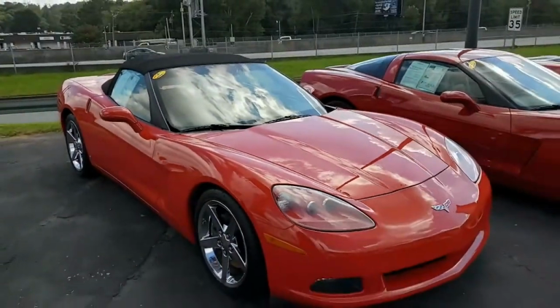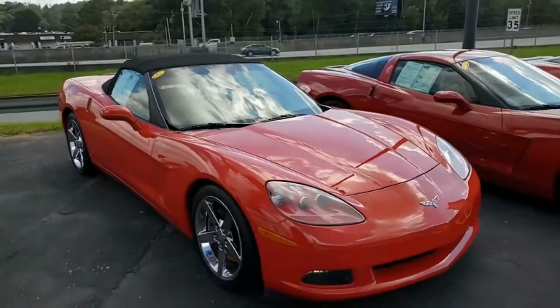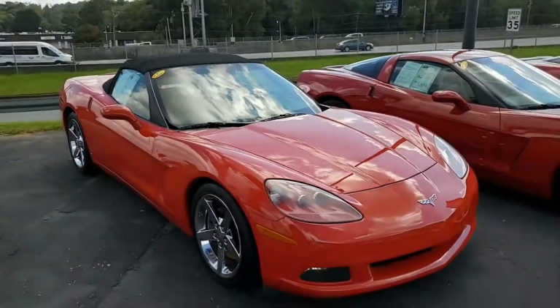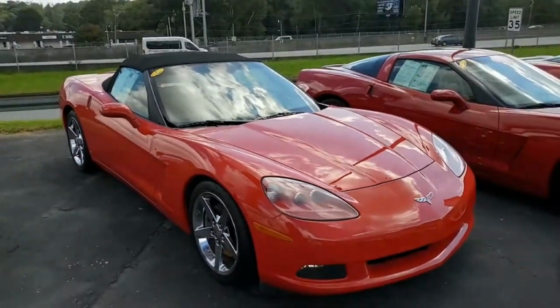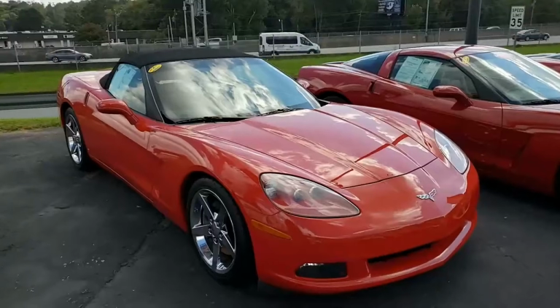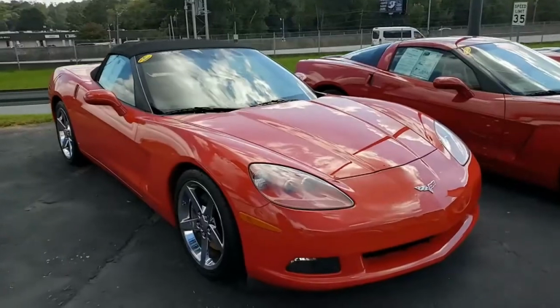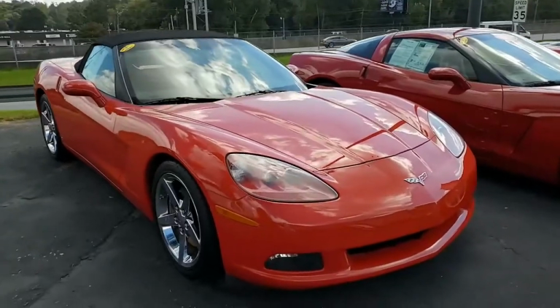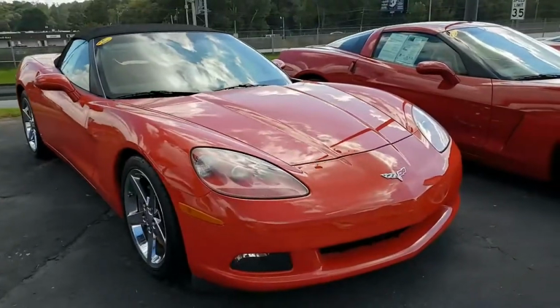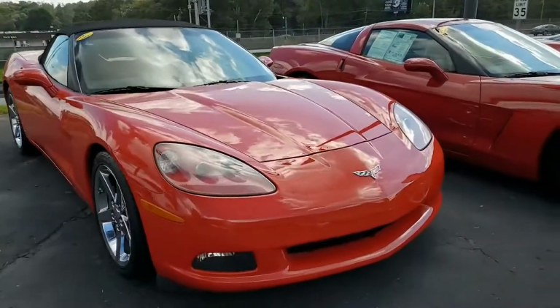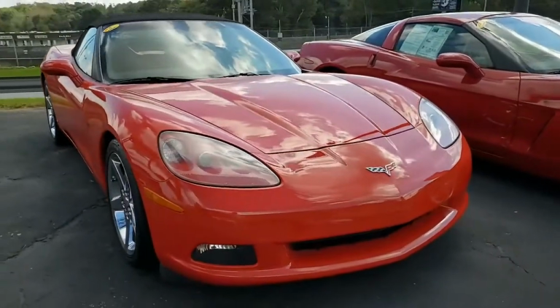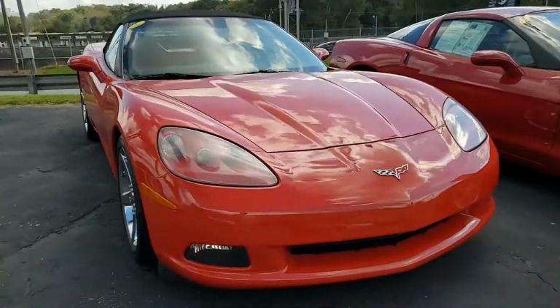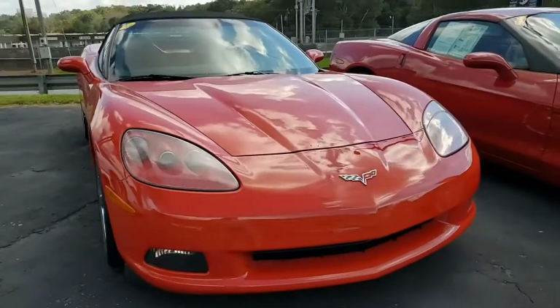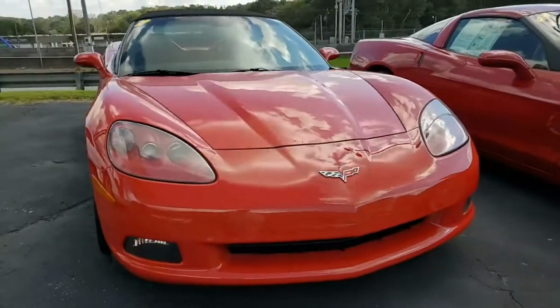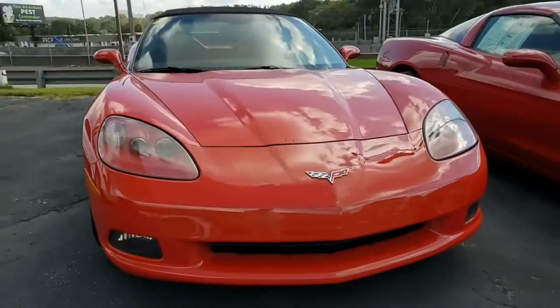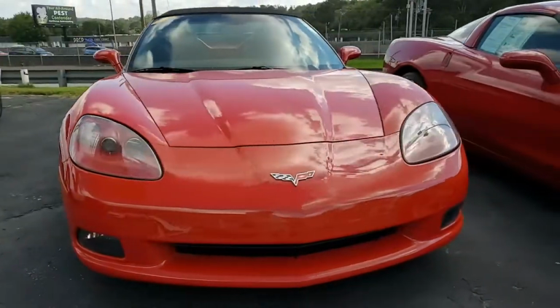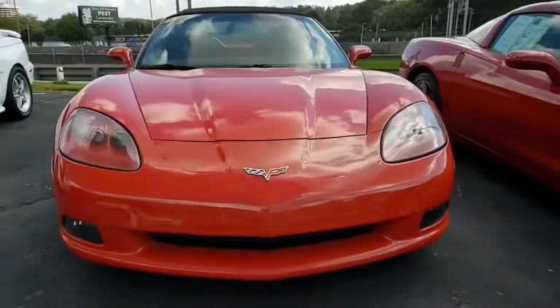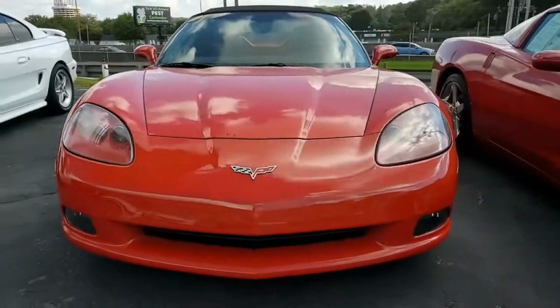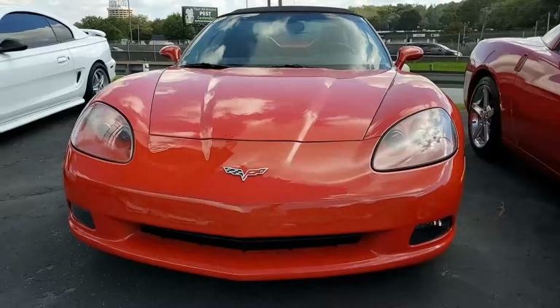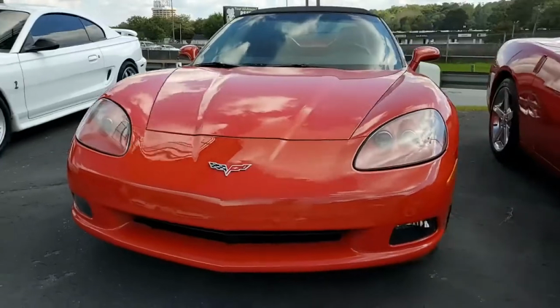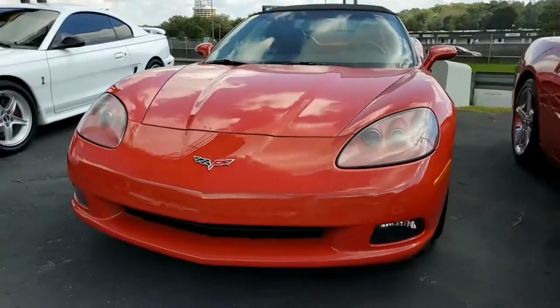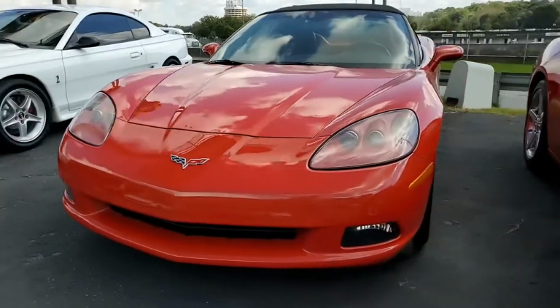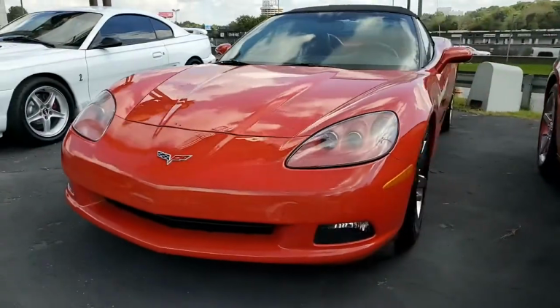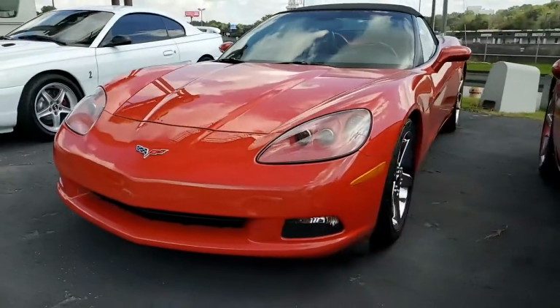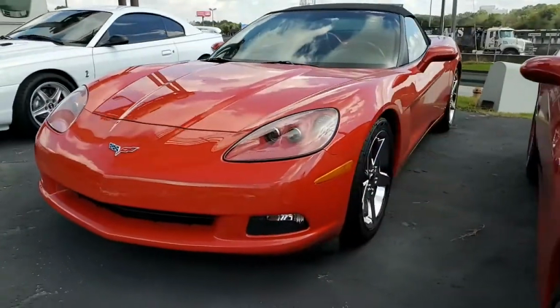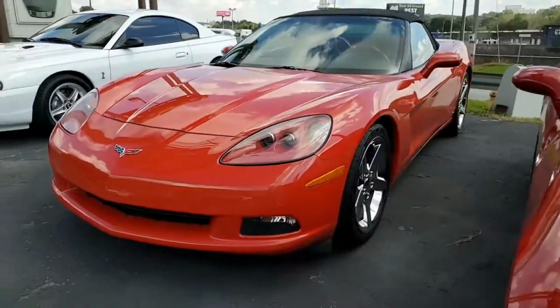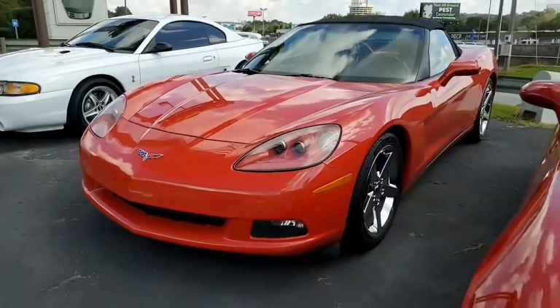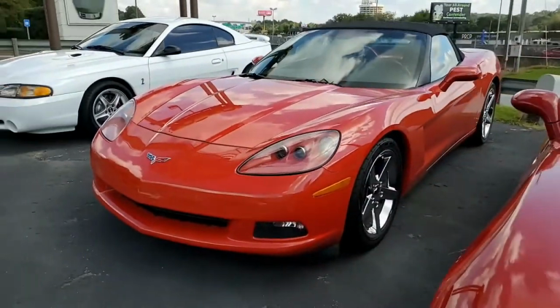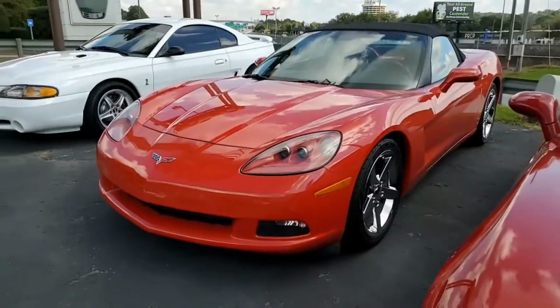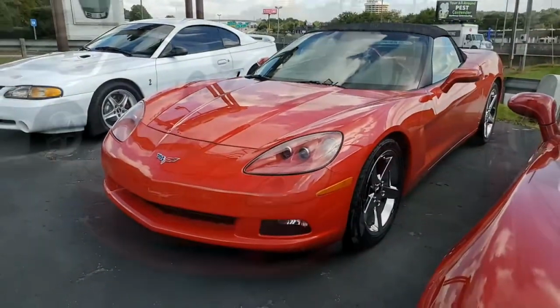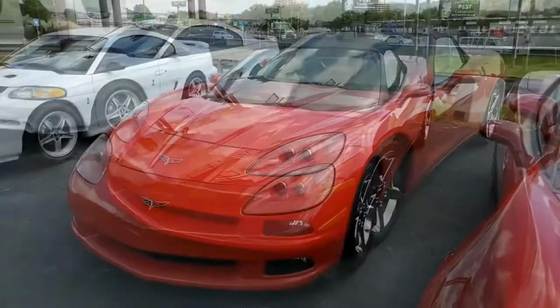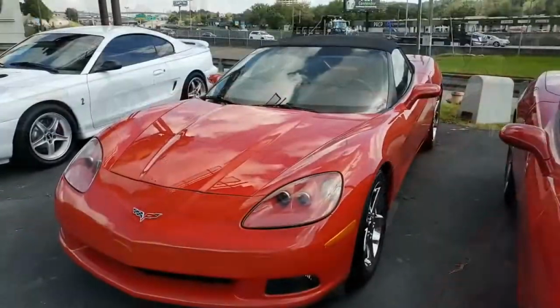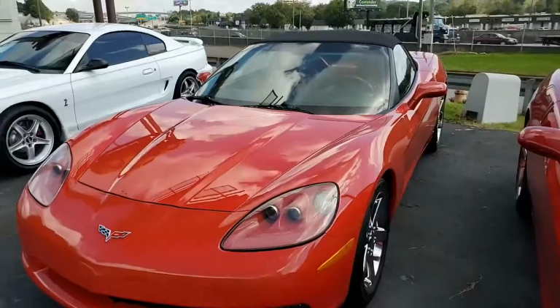It has a red interior and that ebony convertible top that's in very, very good condition. Under the hood you'll find a 410 horsepower LS2 engine and the fun to drive 6-speed manual transmission.